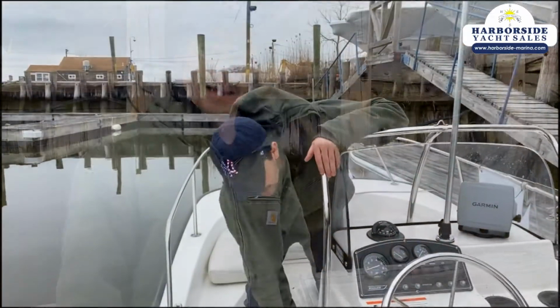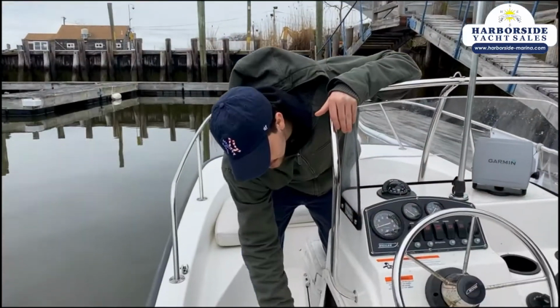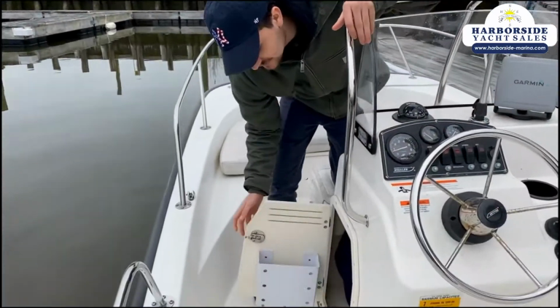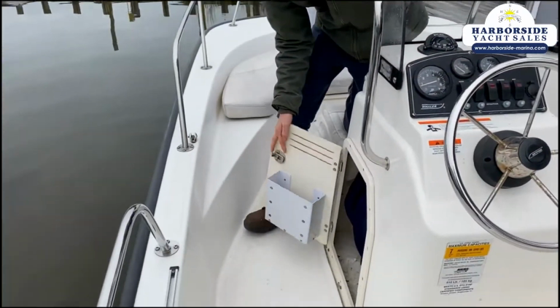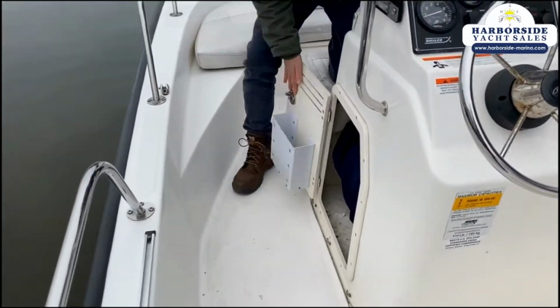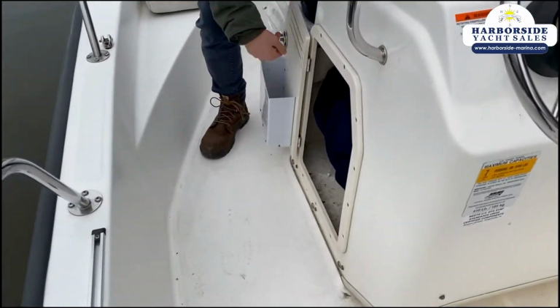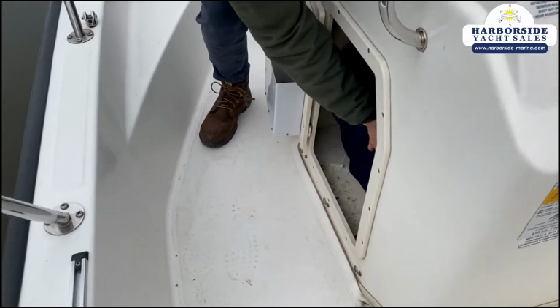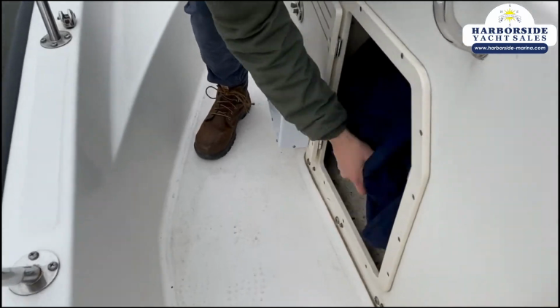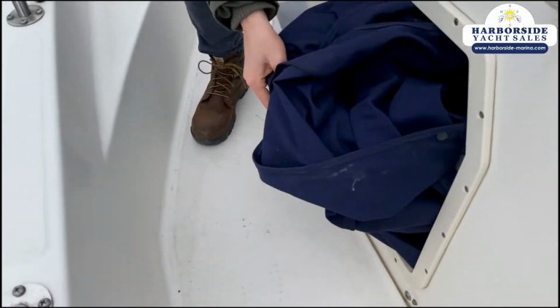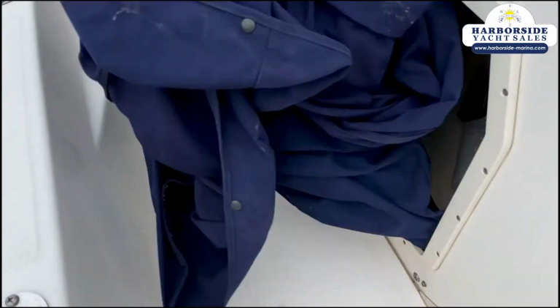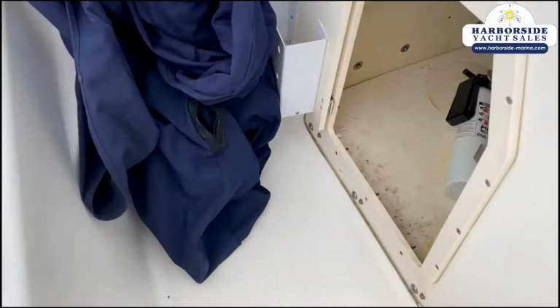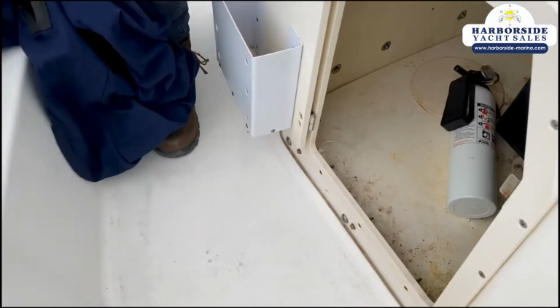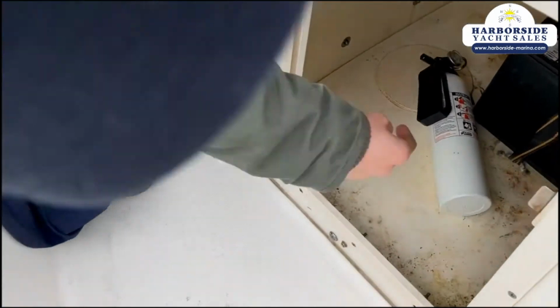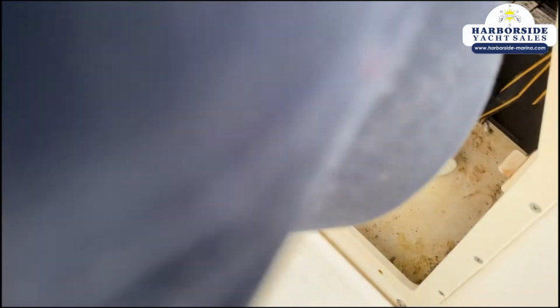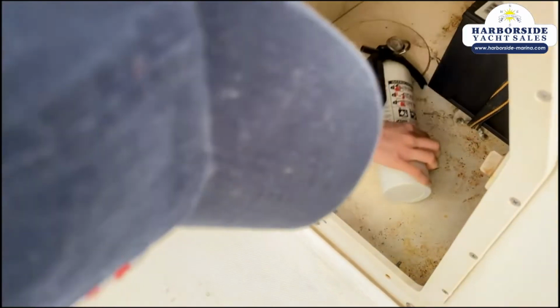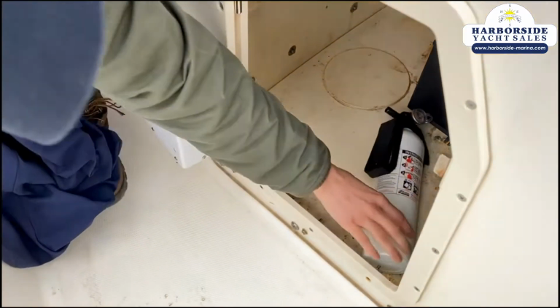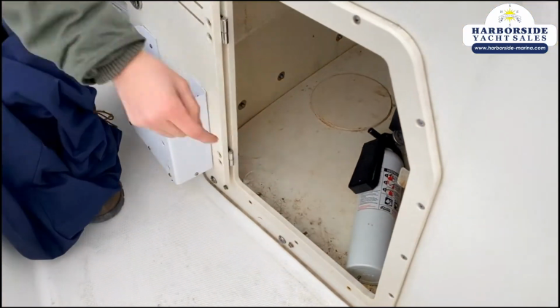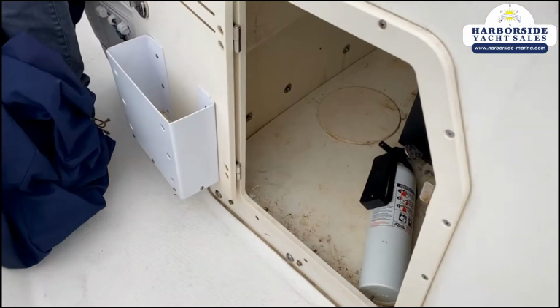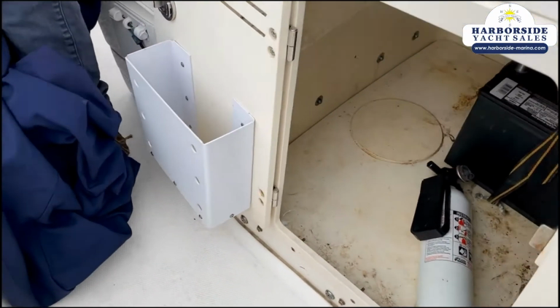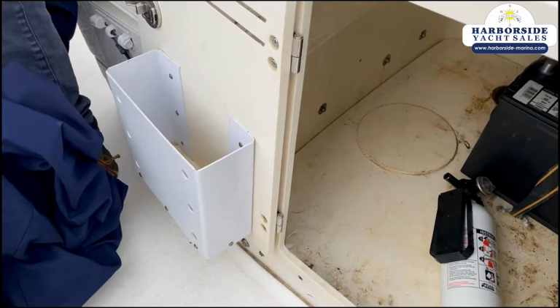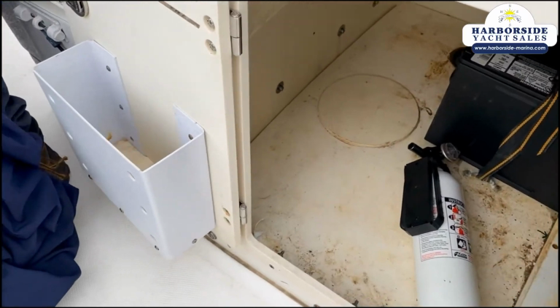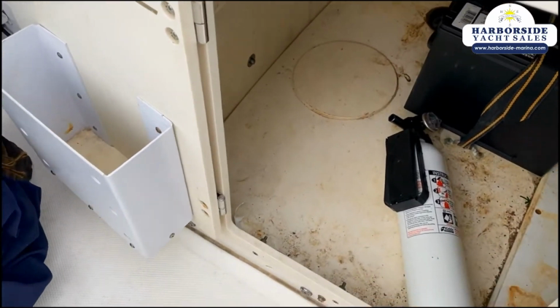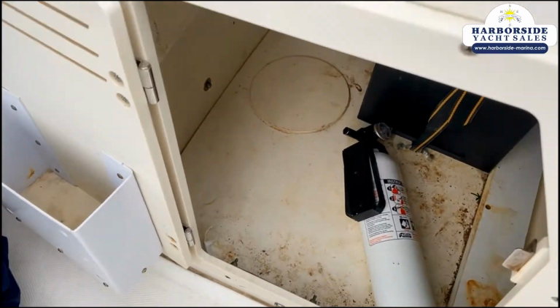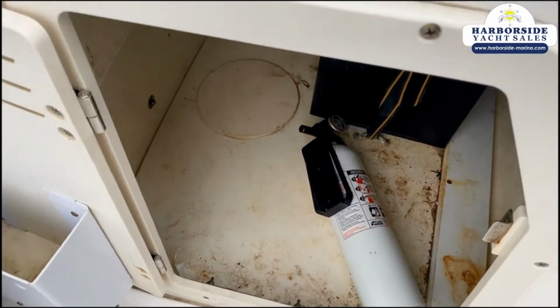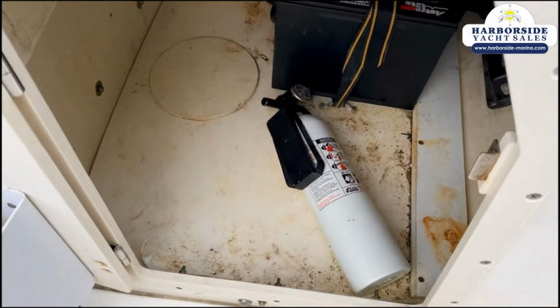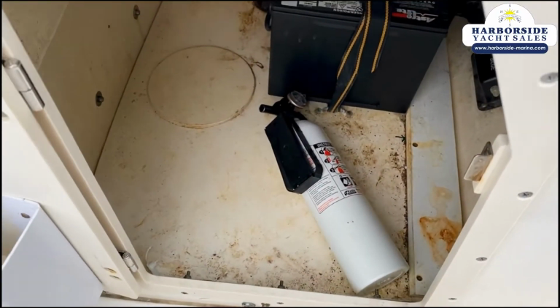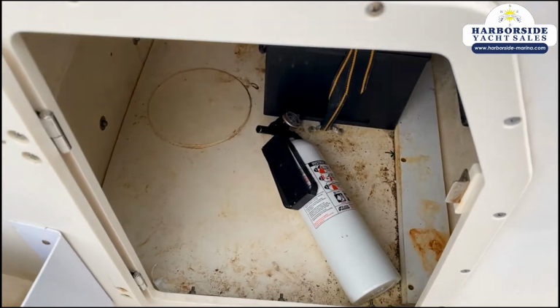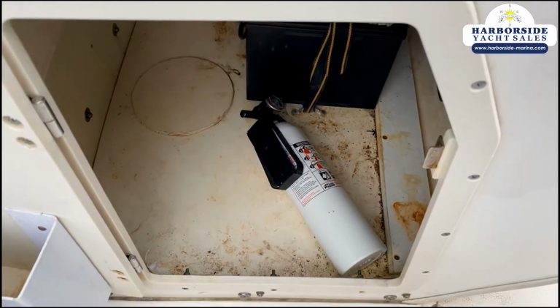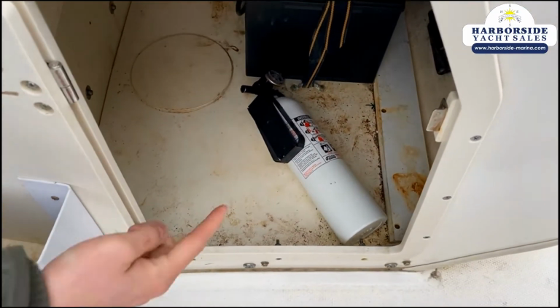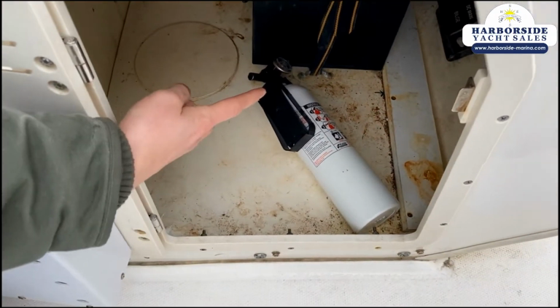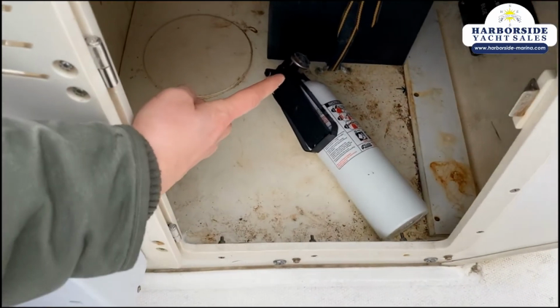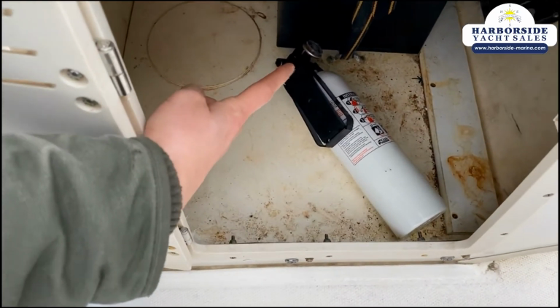Down in here is the access to the battery. There are also the console covers and you've got multiple safety items here — you've got a fire extinguisher, and there's a fire extinguisher on the other side as well. This is your access to the battery.